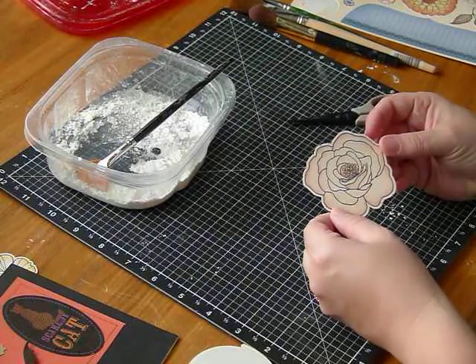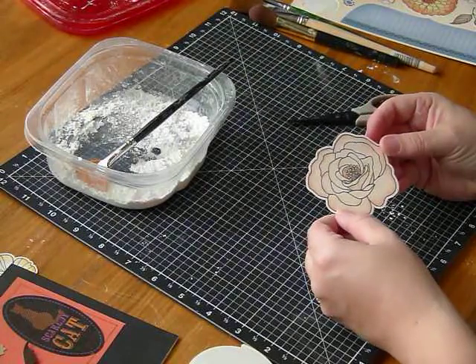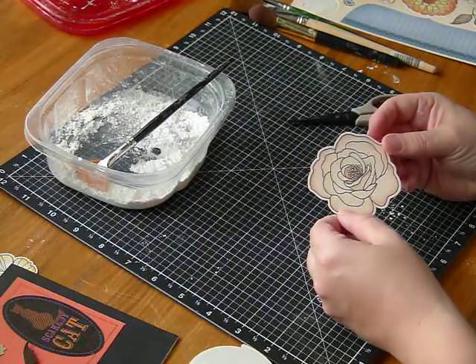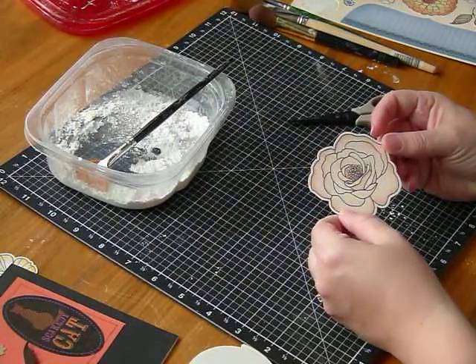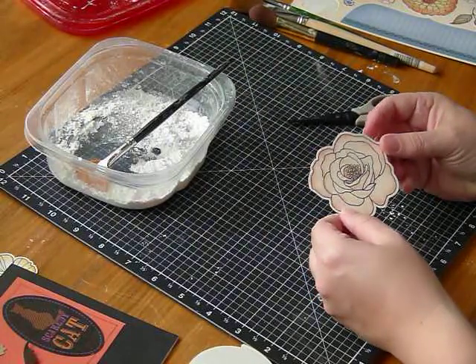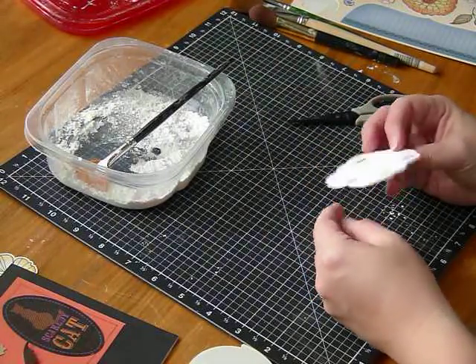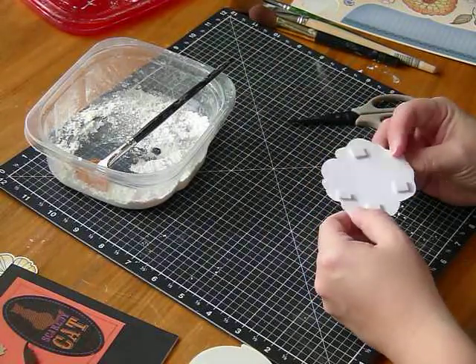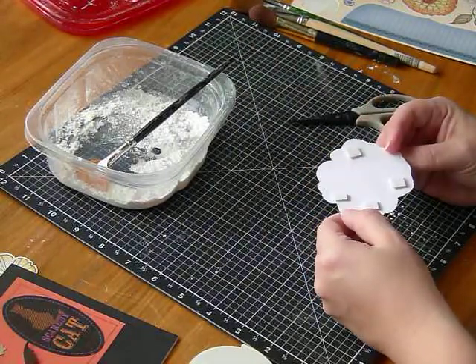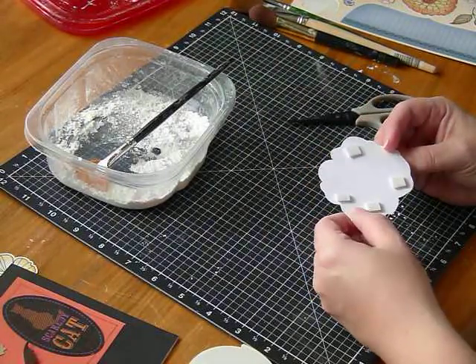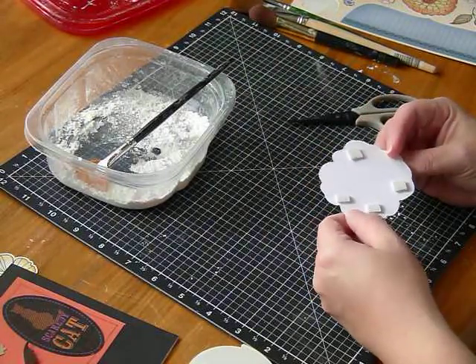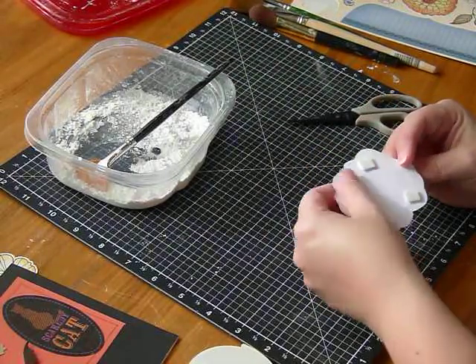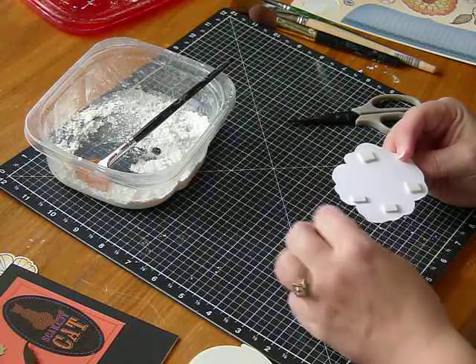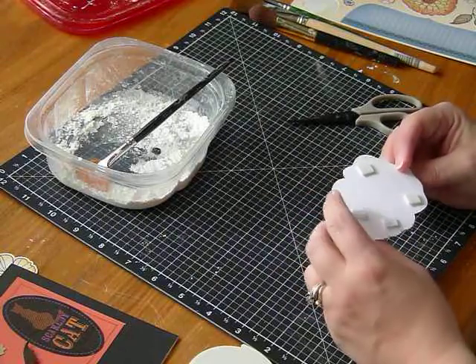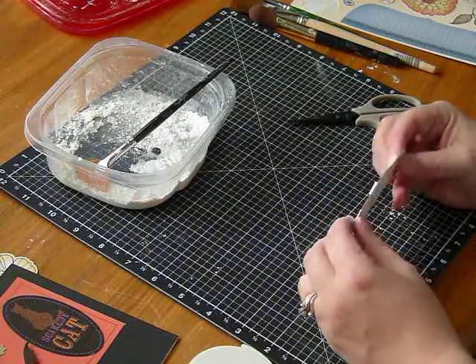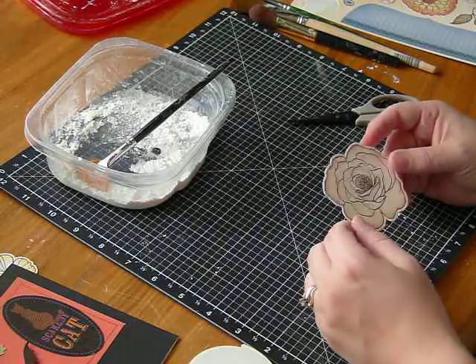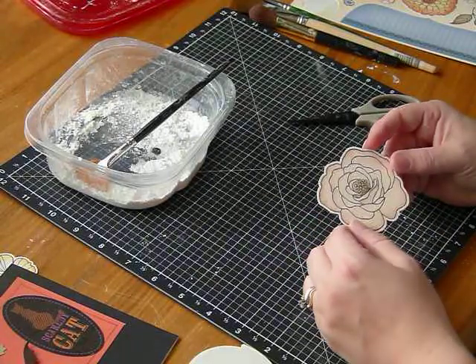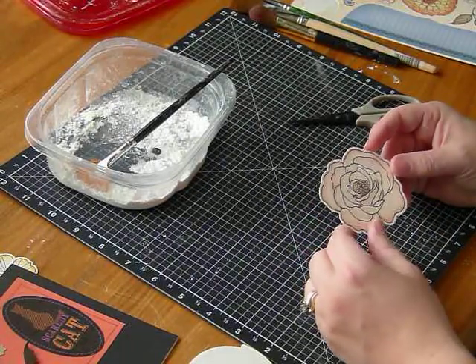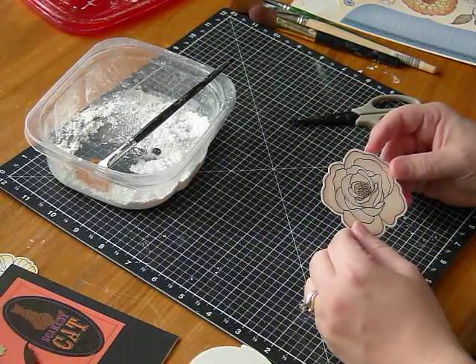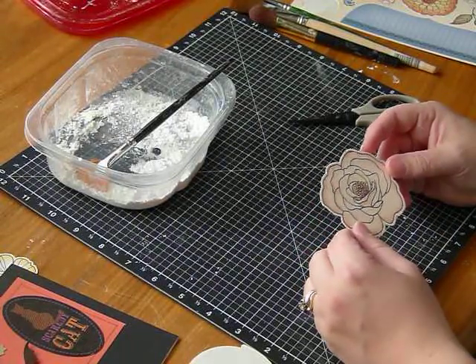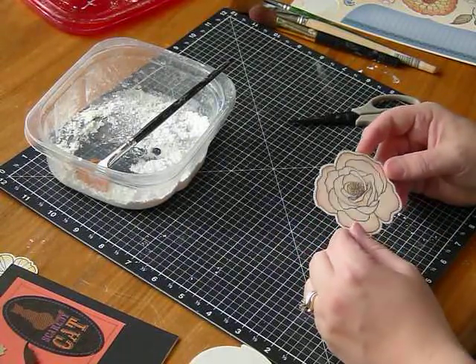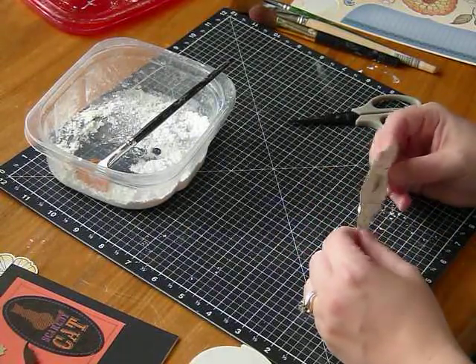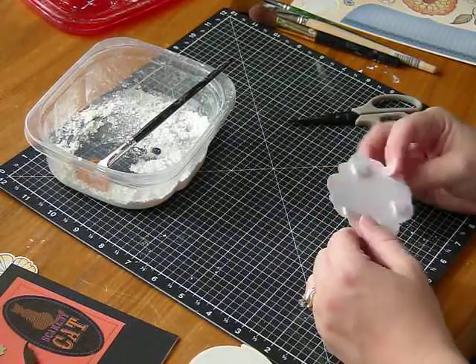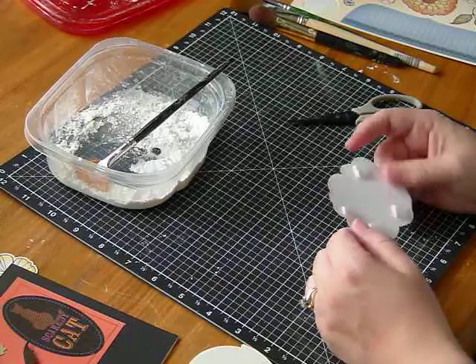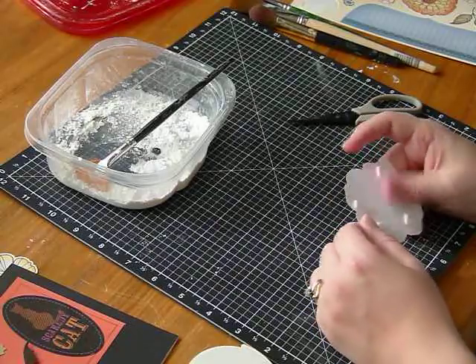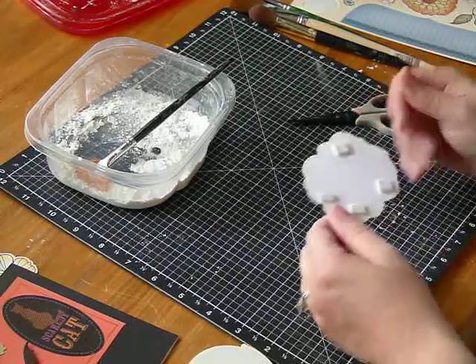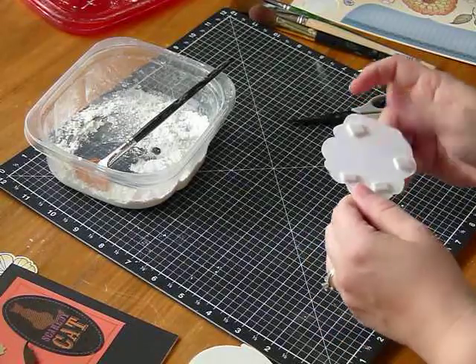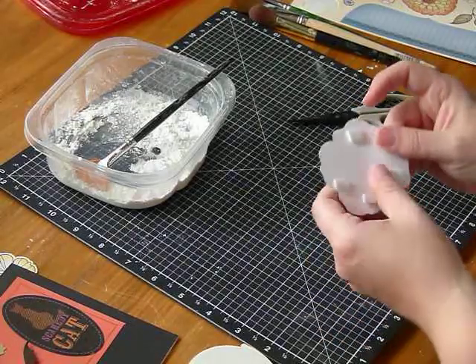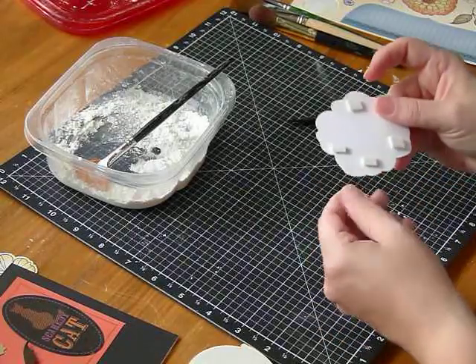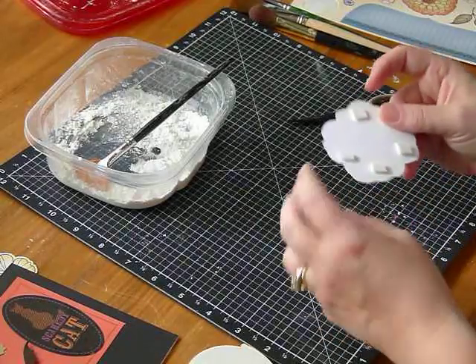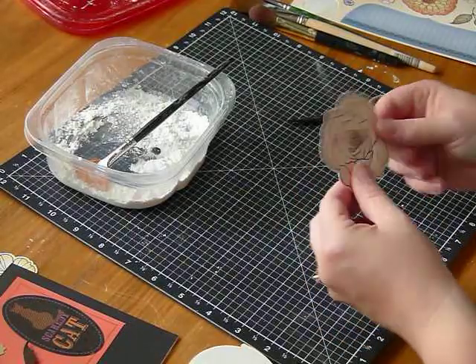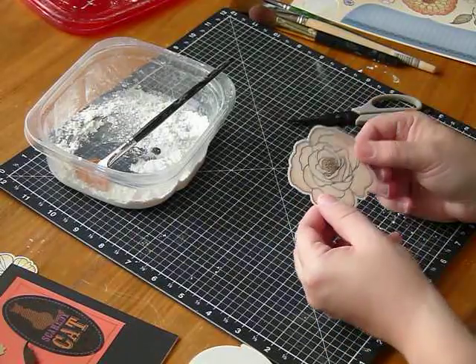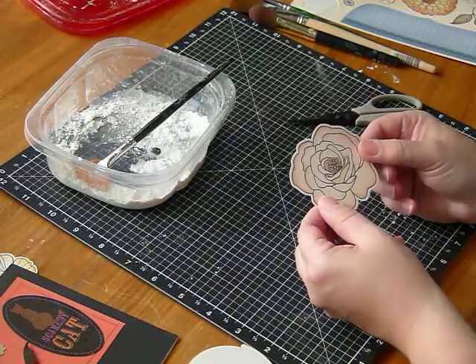So that's how we remove the adhesive — it's not actually removing, we're just kind of killing it. I don't know what you want to call it, but it's no longer sticky. It's nice and smooth and it's going to be great for your shadow box.